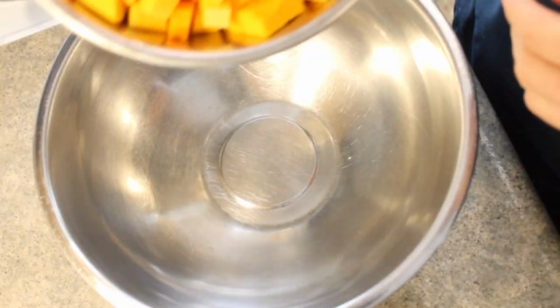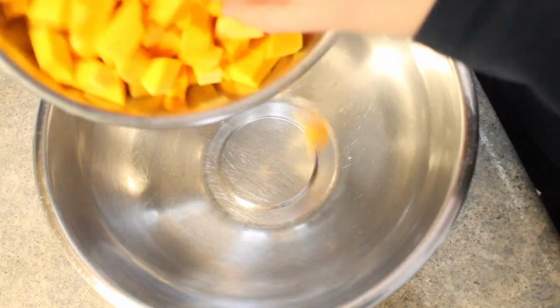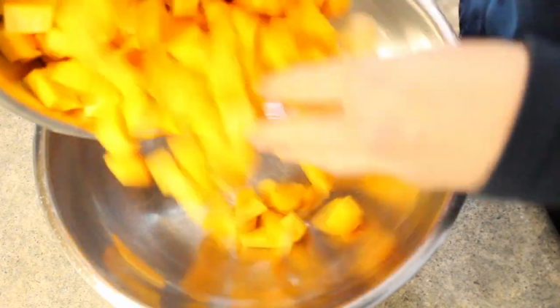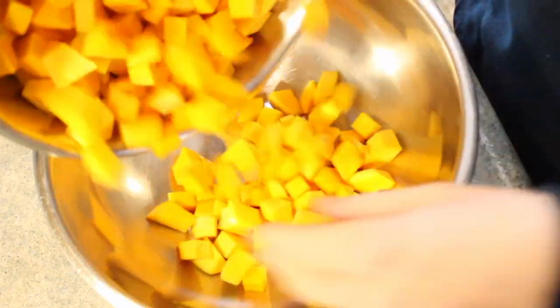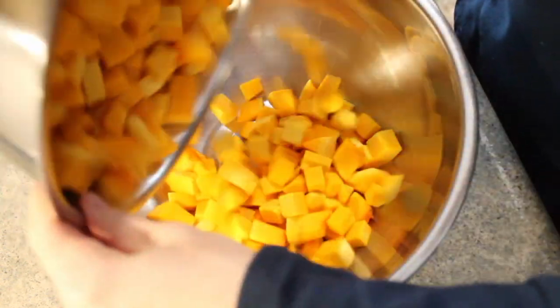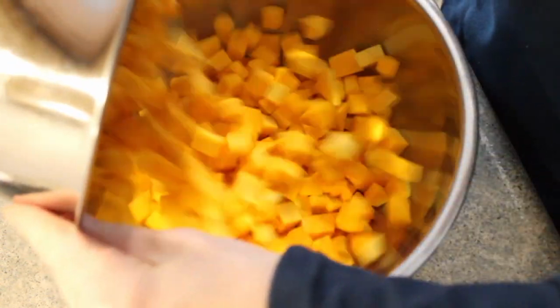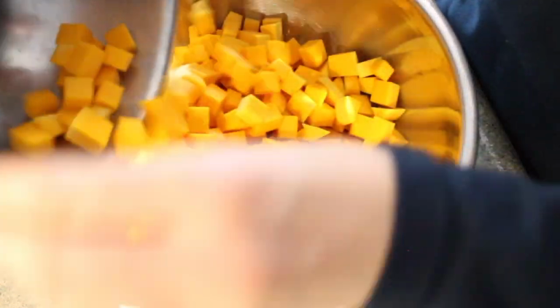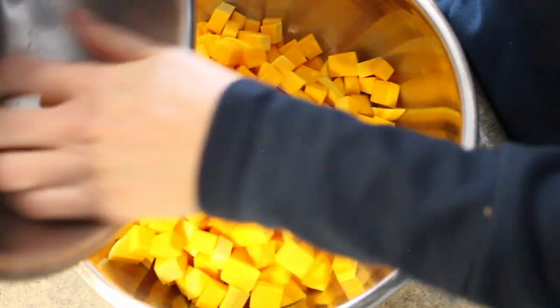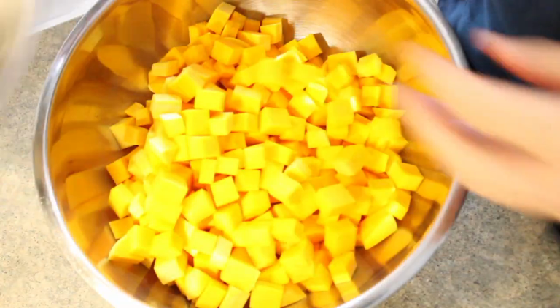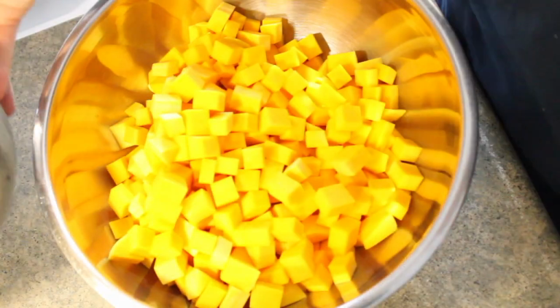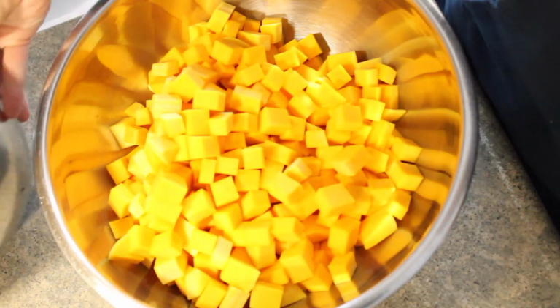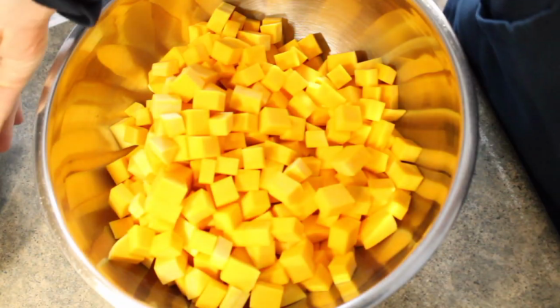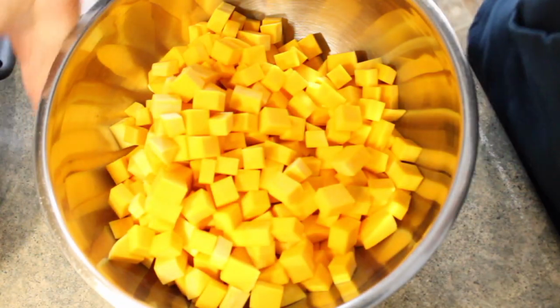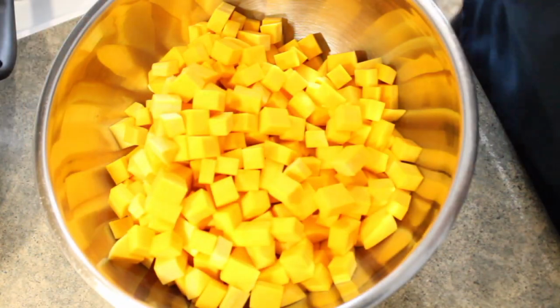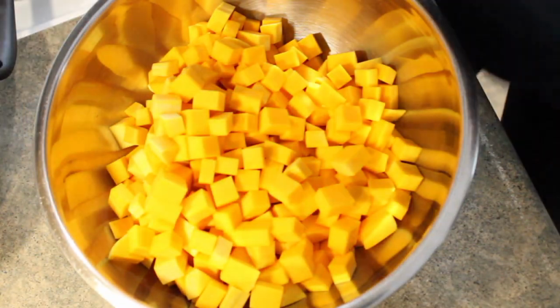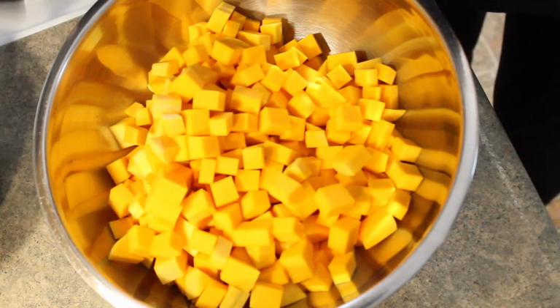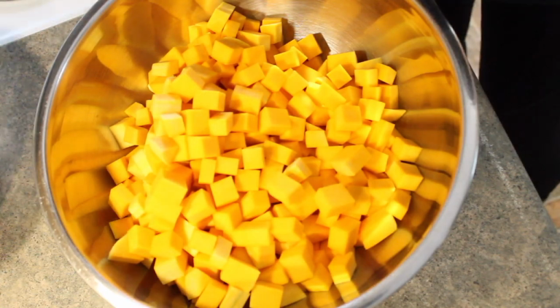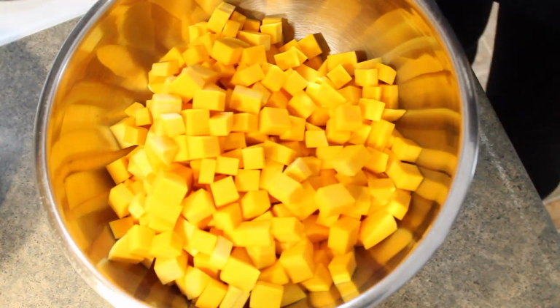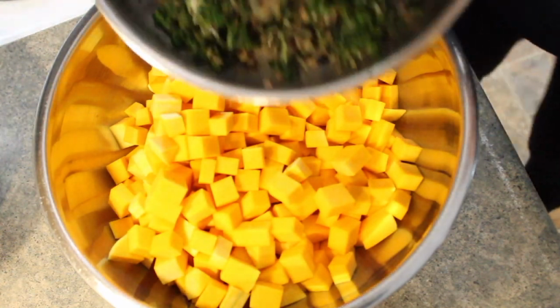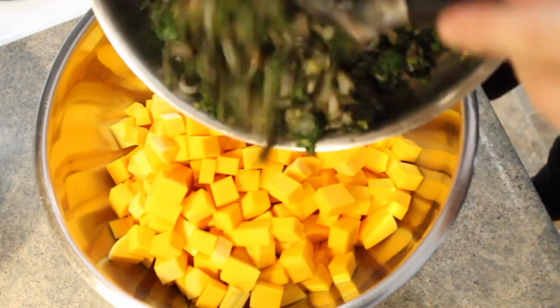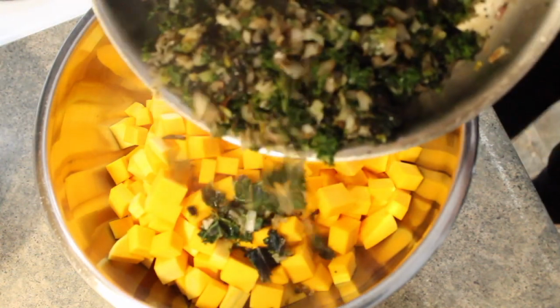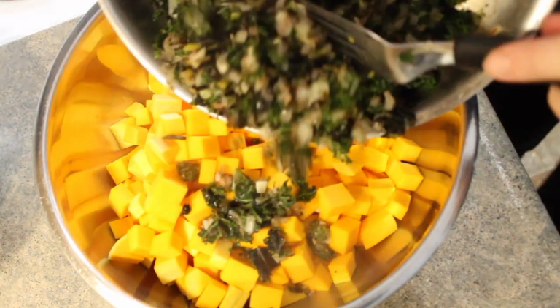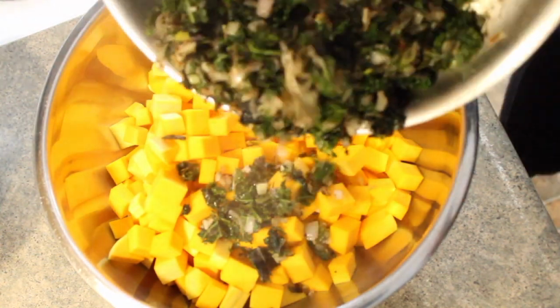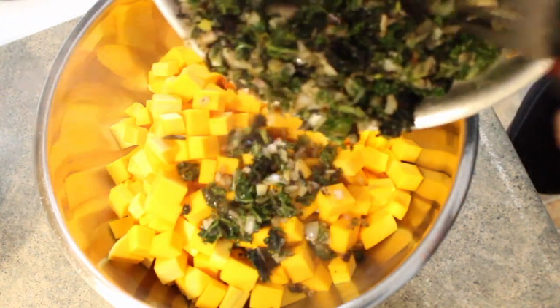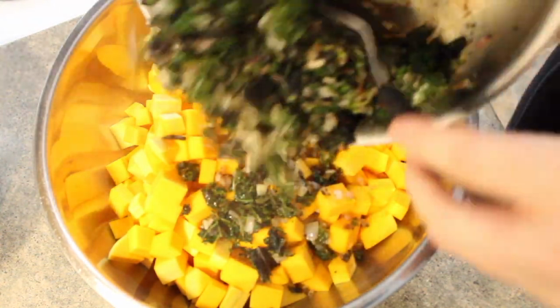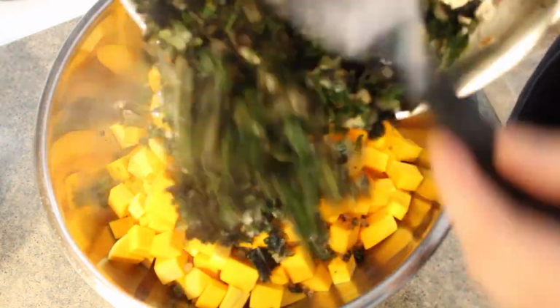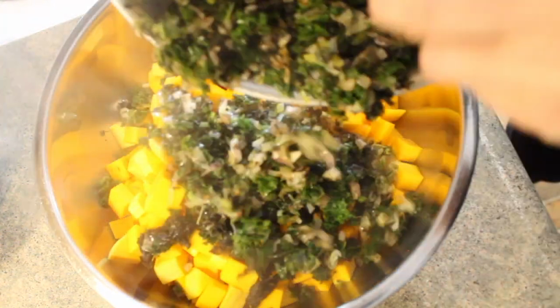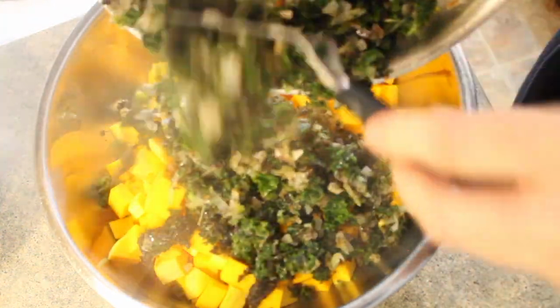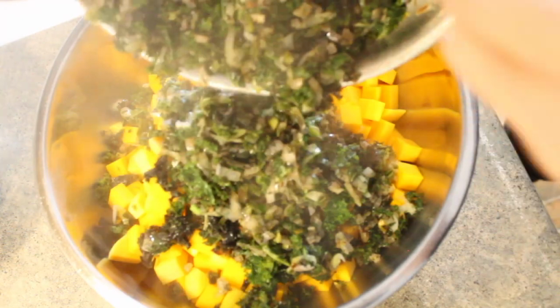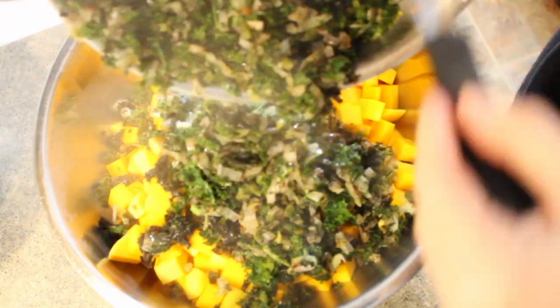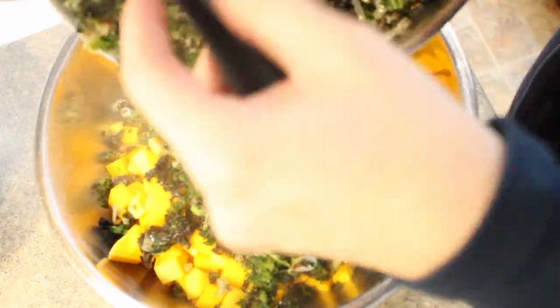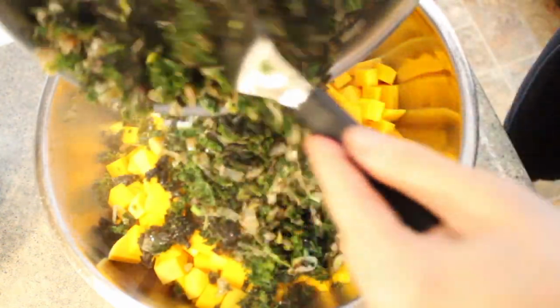I'm going to add all these ingredients to a large bowl — I'm hoping it's large enough to do a good mix of everything. I just wanted to sauté up the greens a little bit, just to soften them.